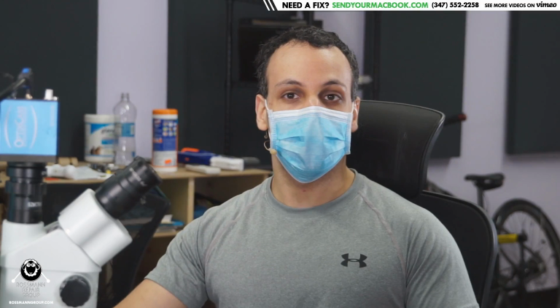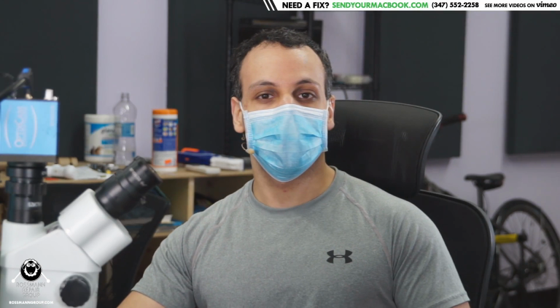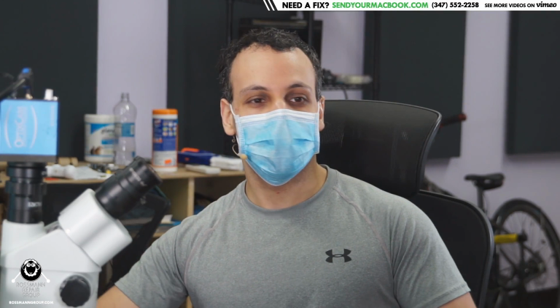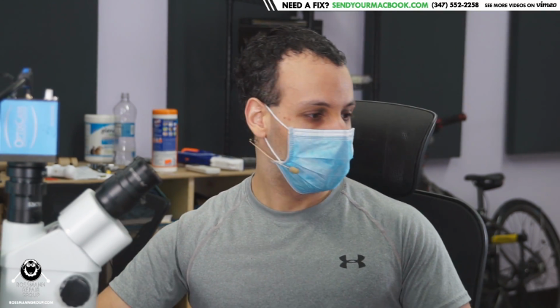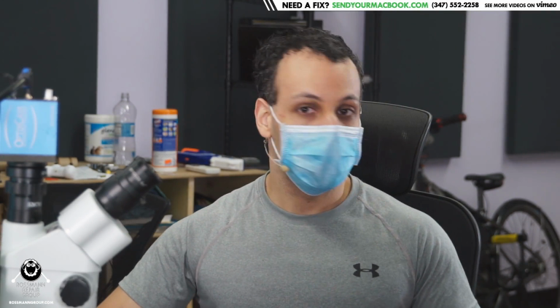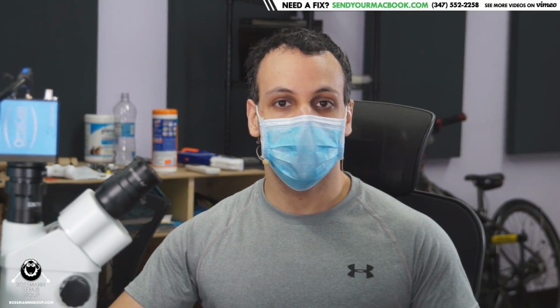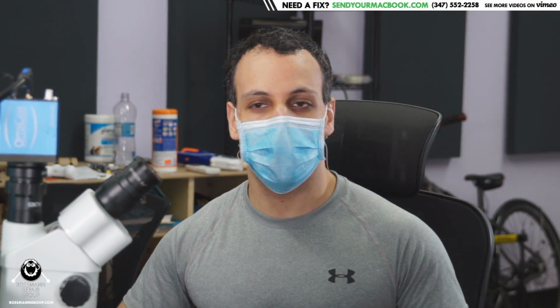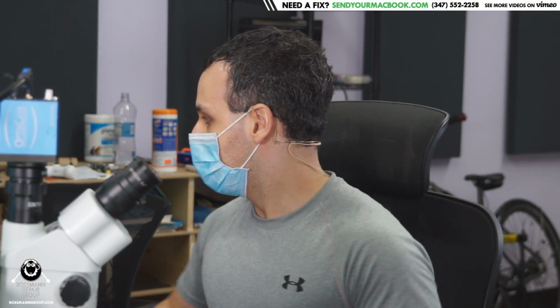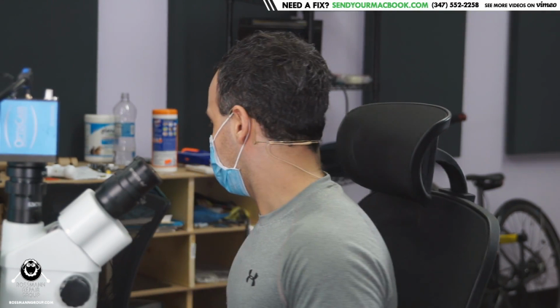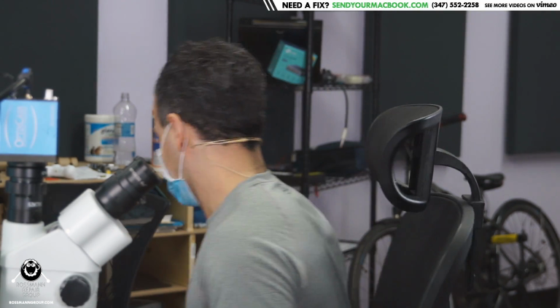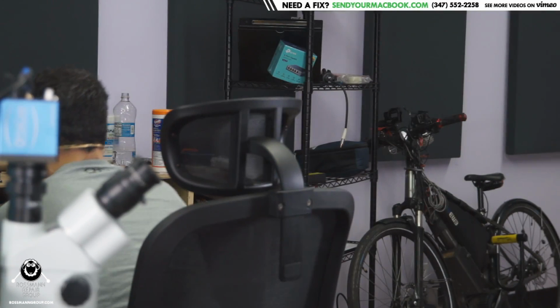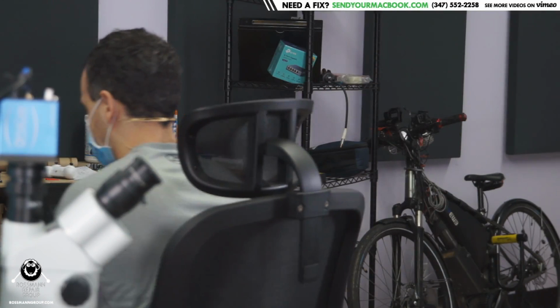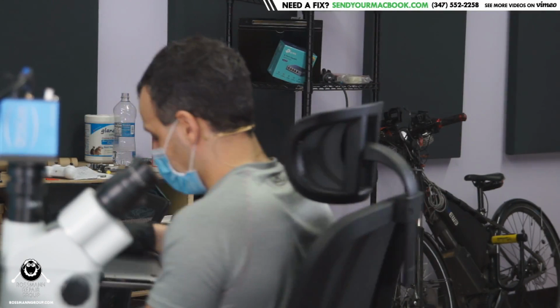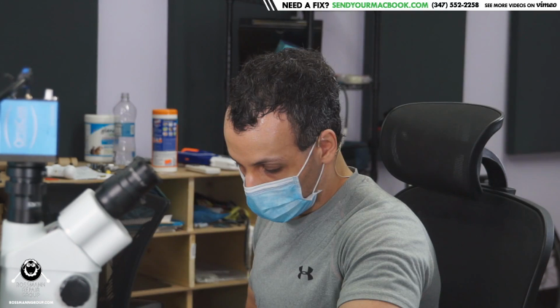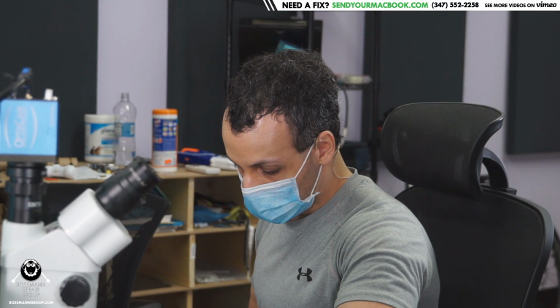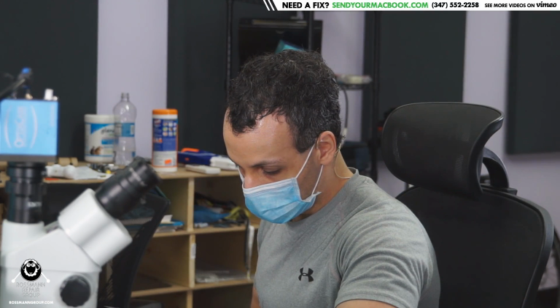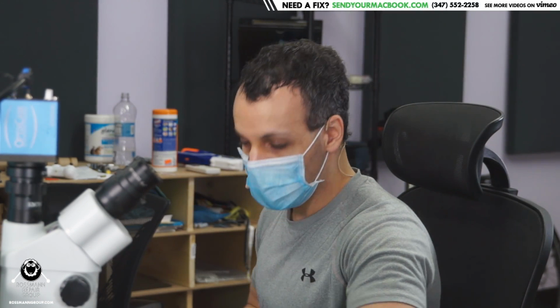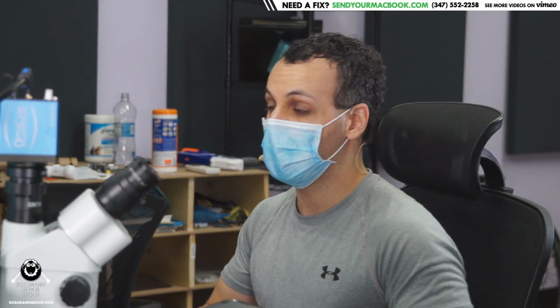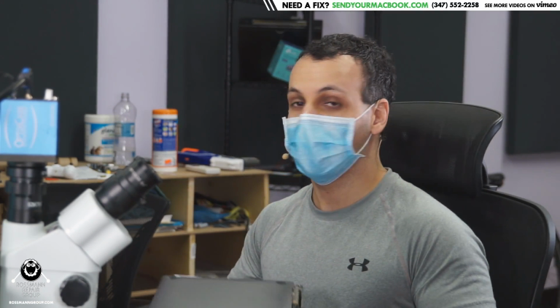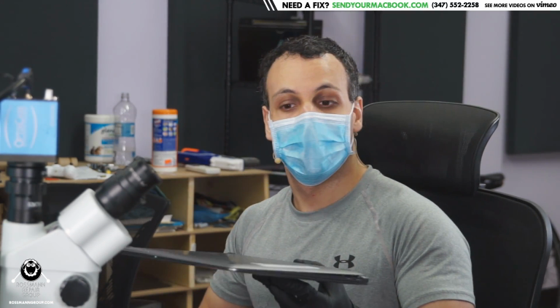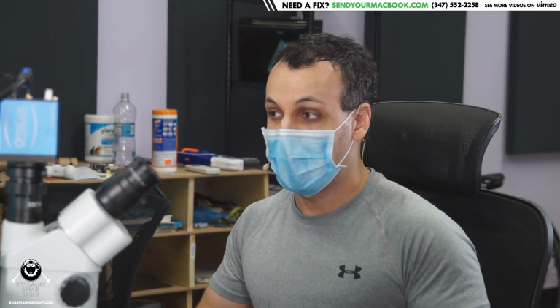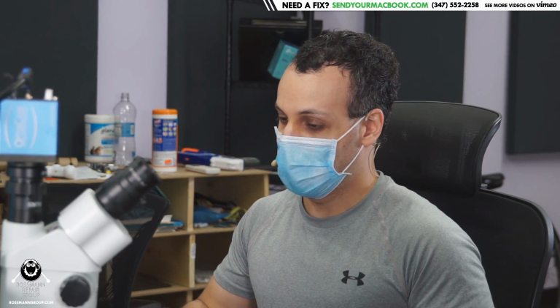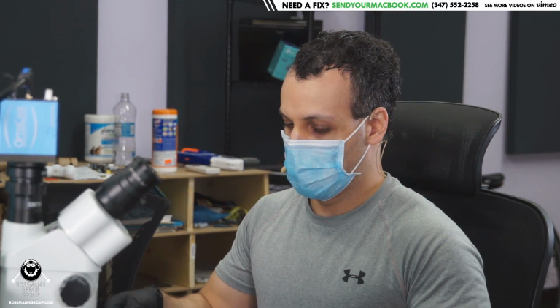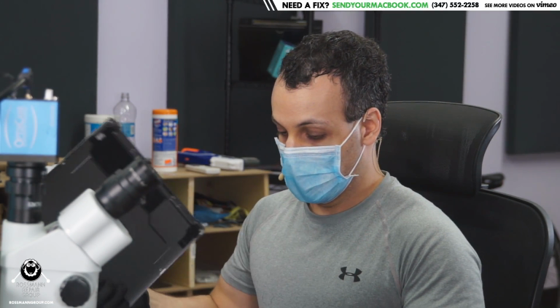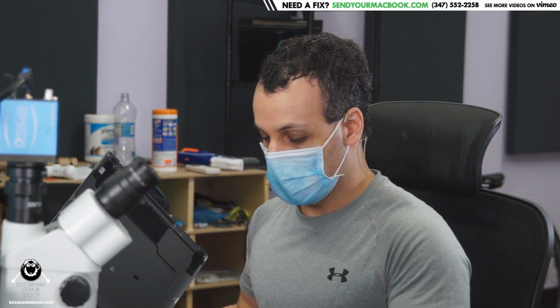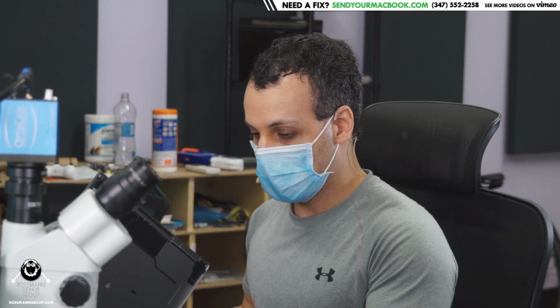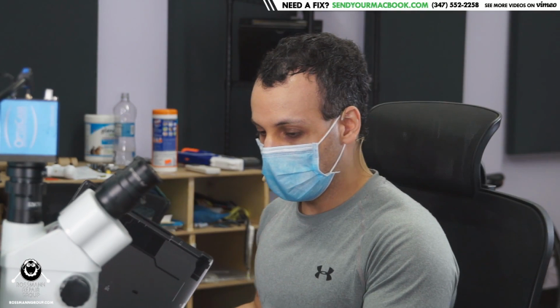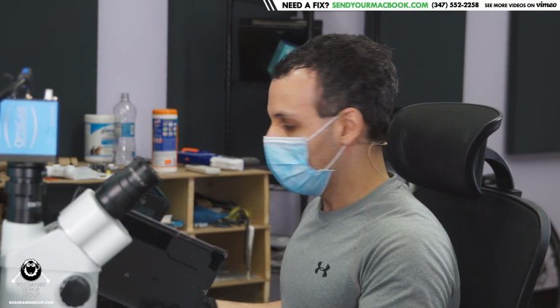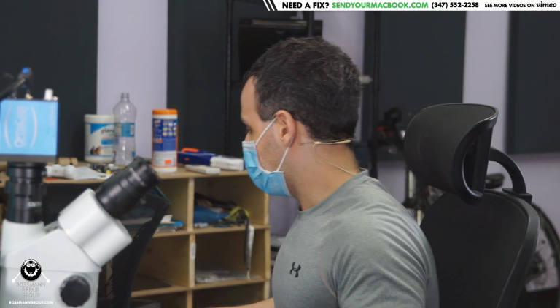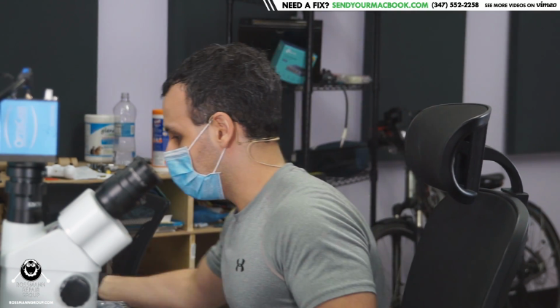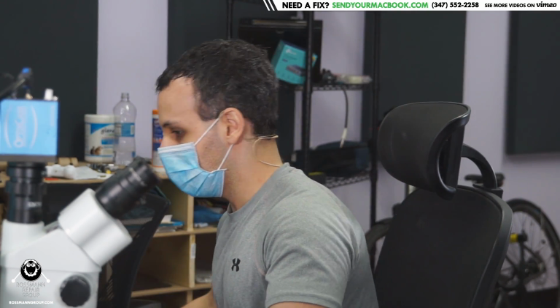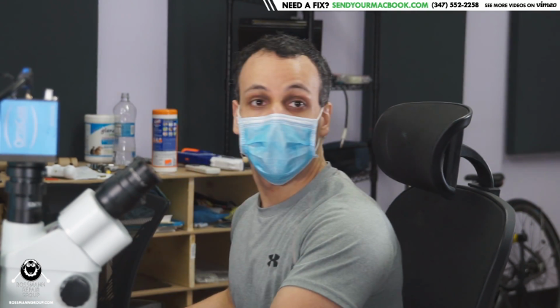Hey everybody, how's it going? Today we're going to be fixing a MacBook that clicks. Here we have an A2179 MacBook Air. First thing we're going to do before we get started on this MacBook is kill this coronavirus.